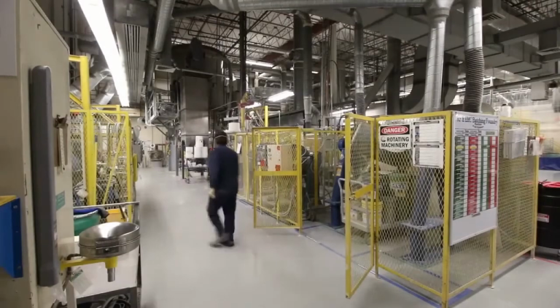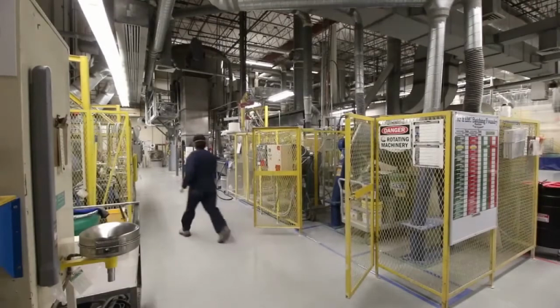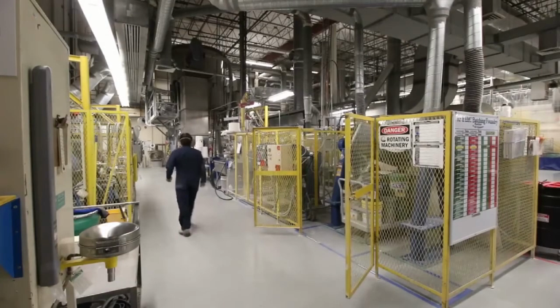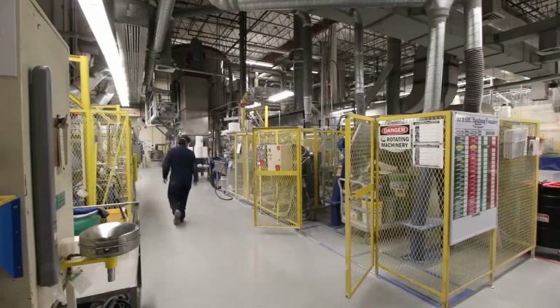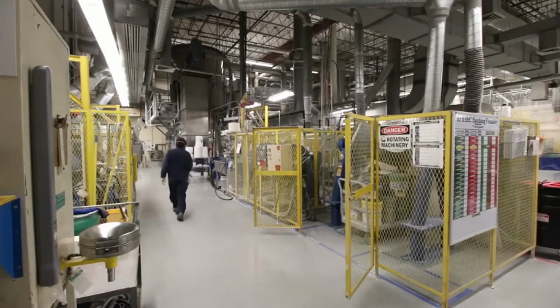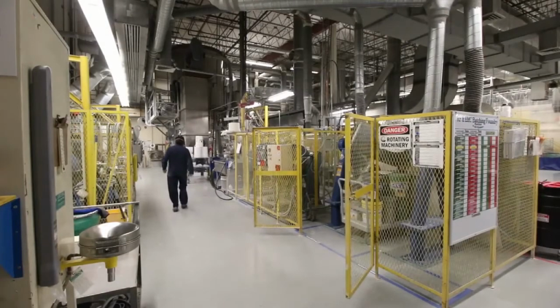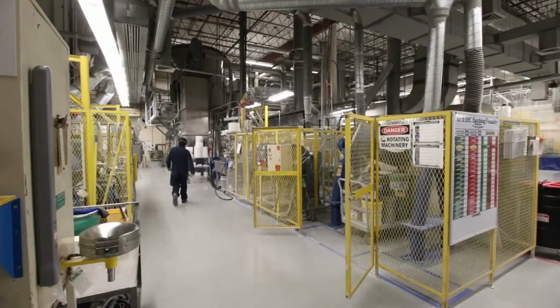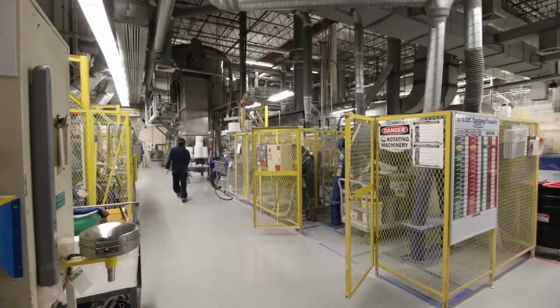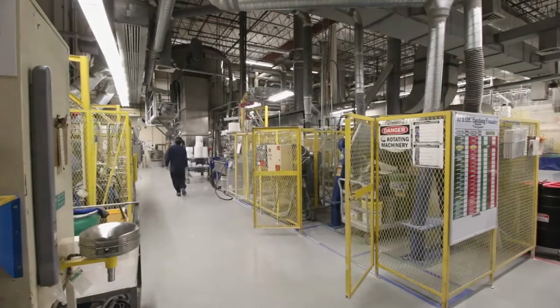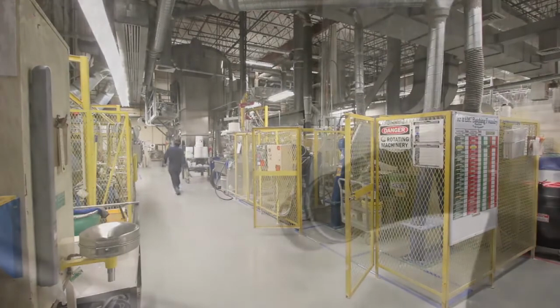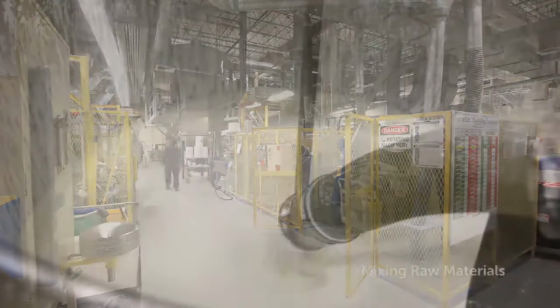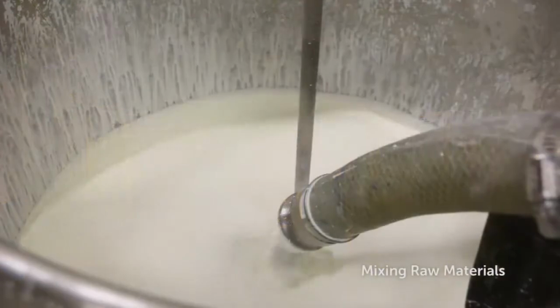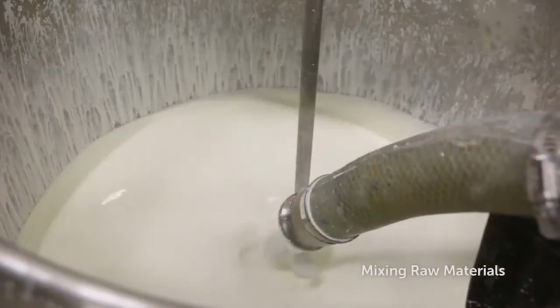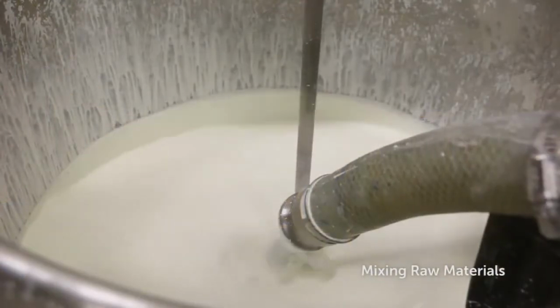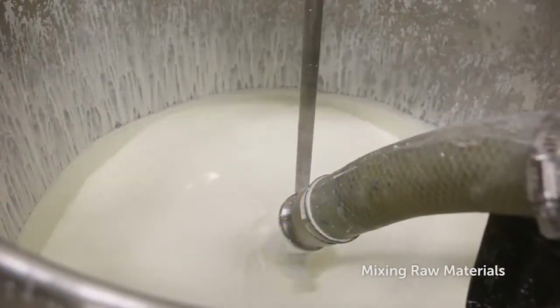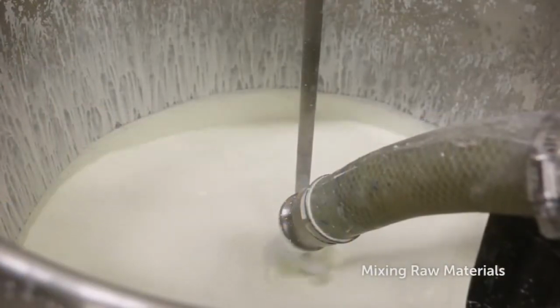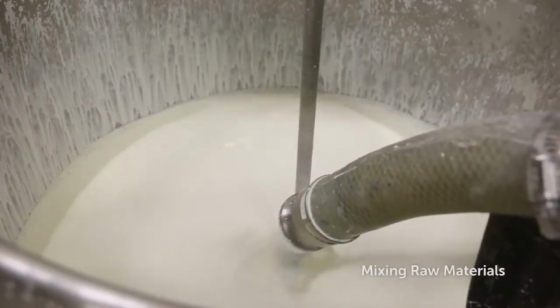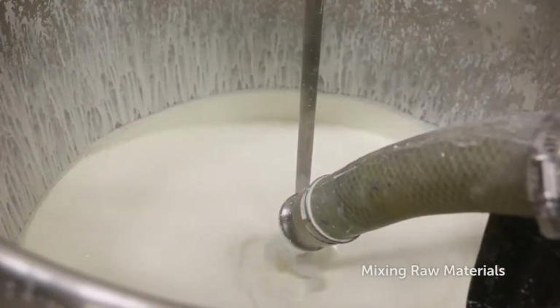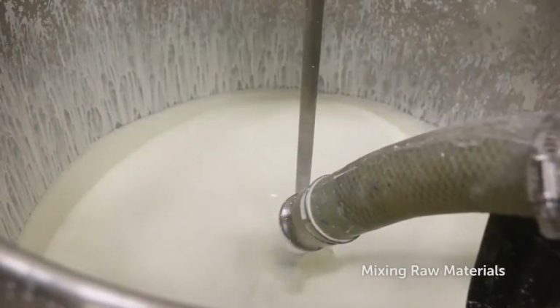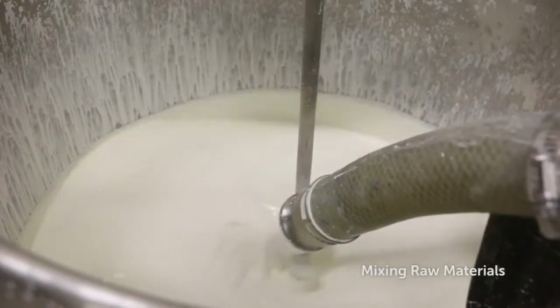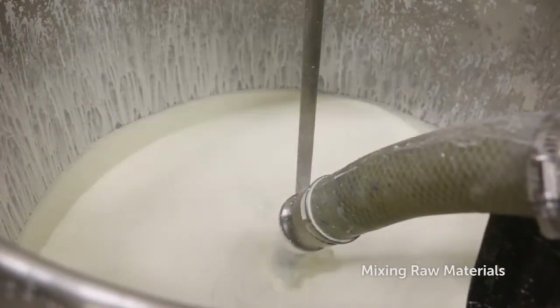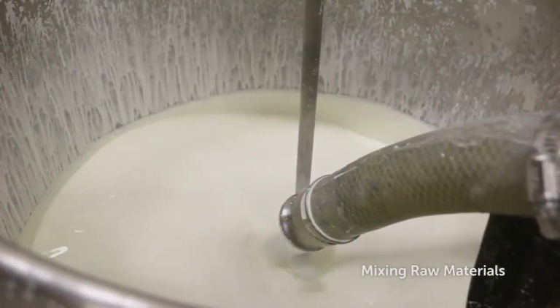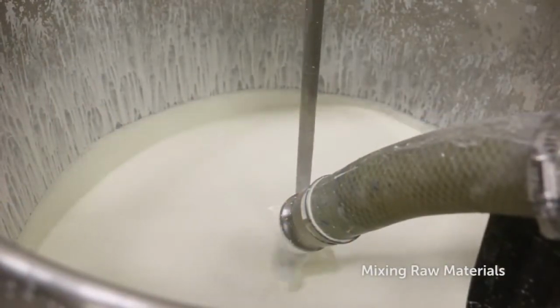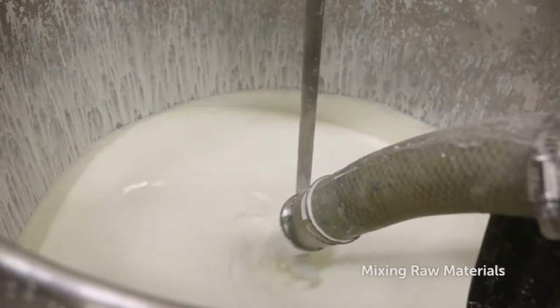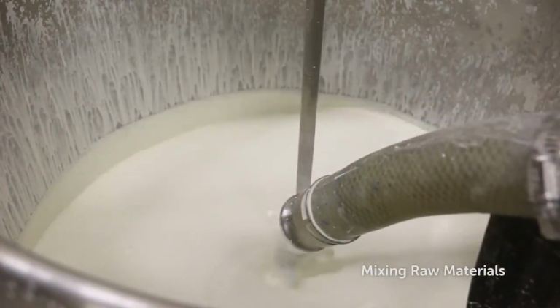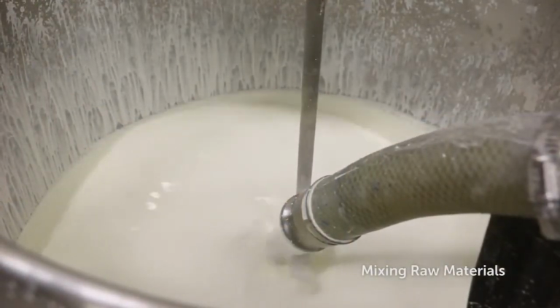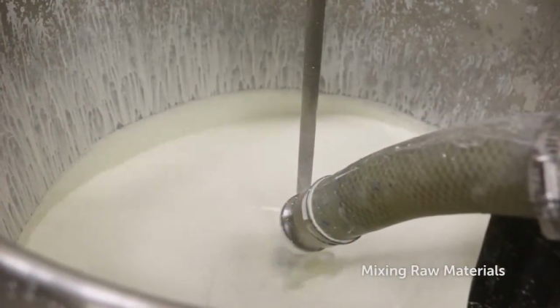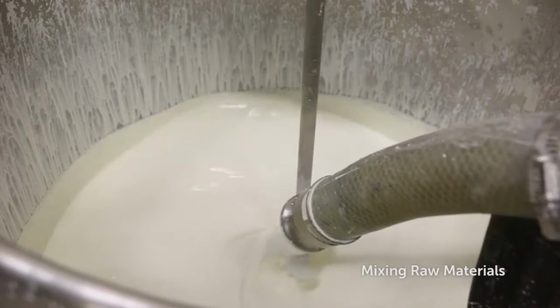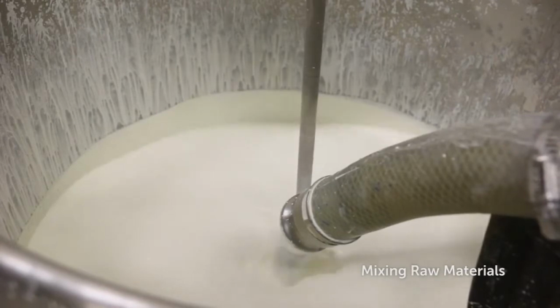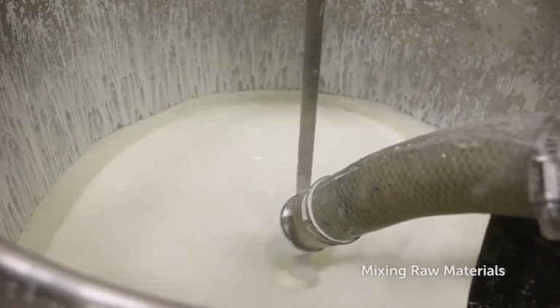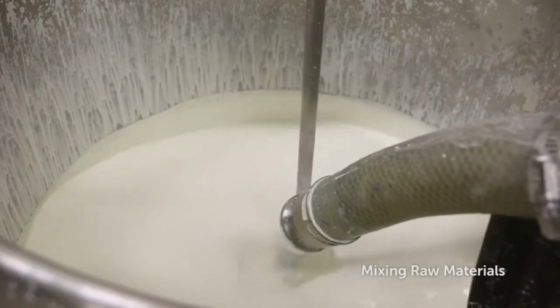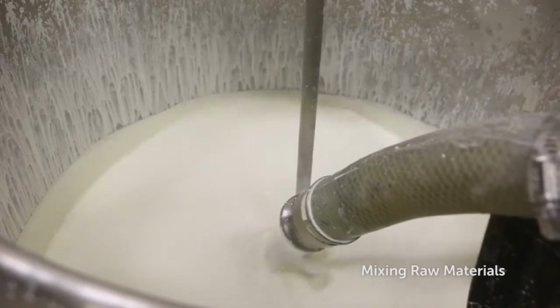In this facility, raw materials get weighed and wet mixed. The slurry then gets filter pressed to remove excess water, followed by drying and calcining.